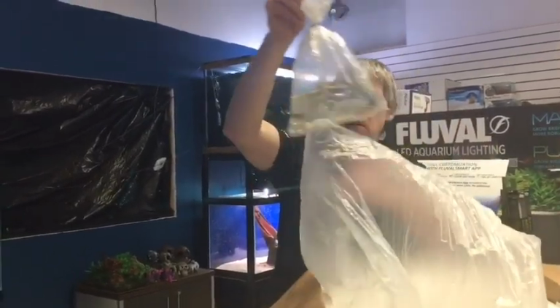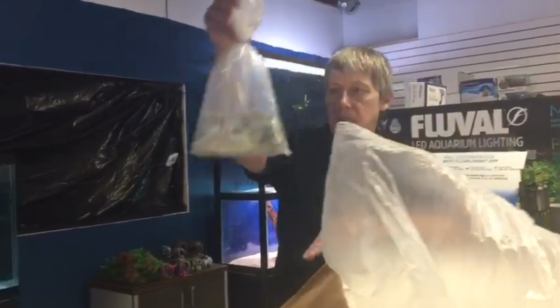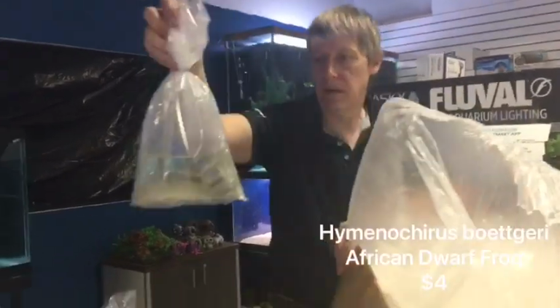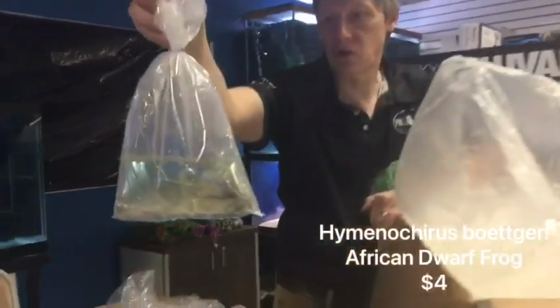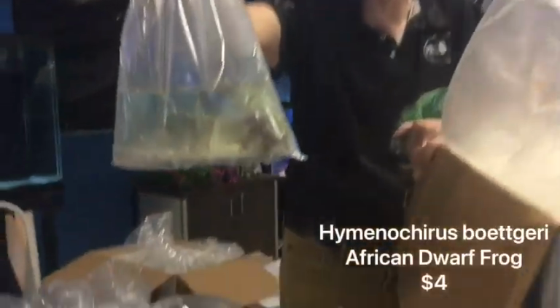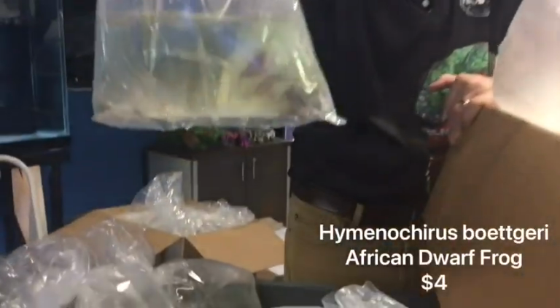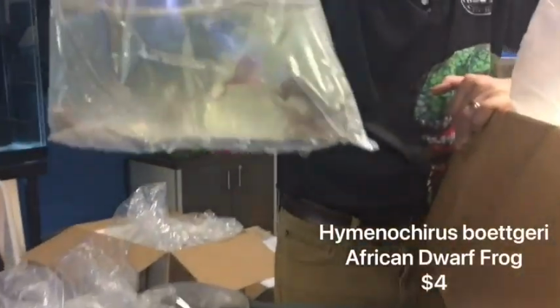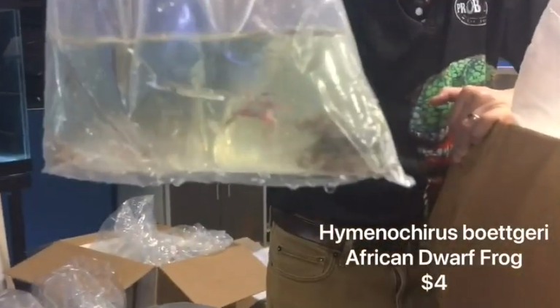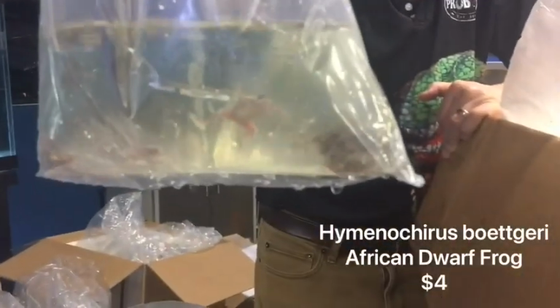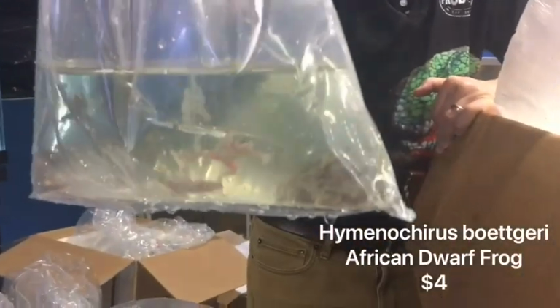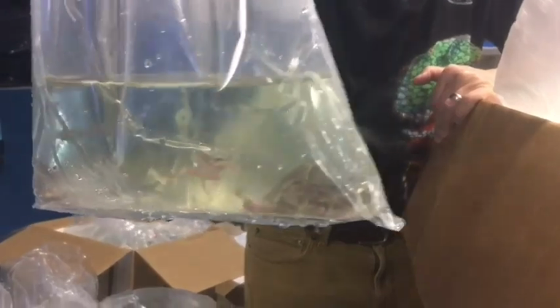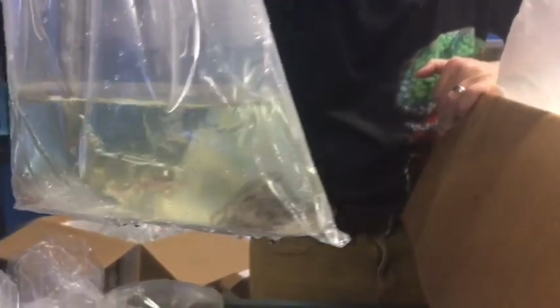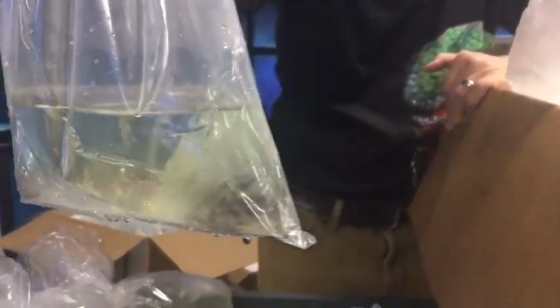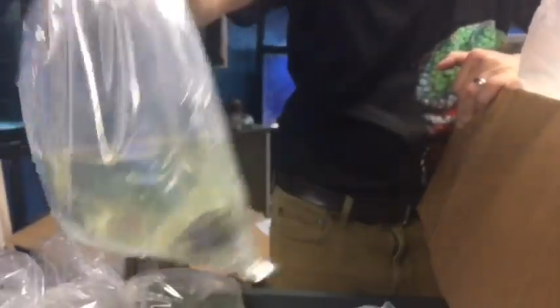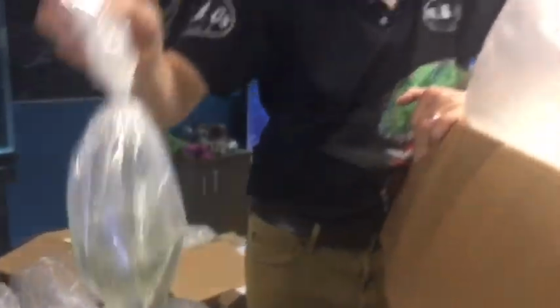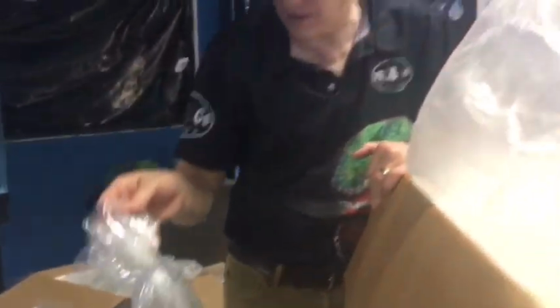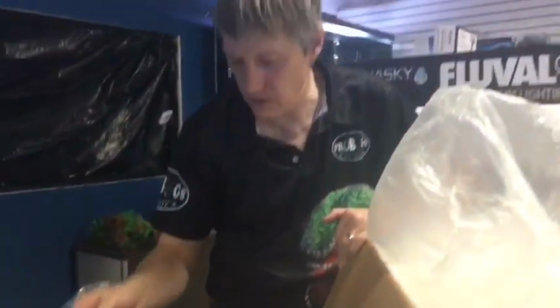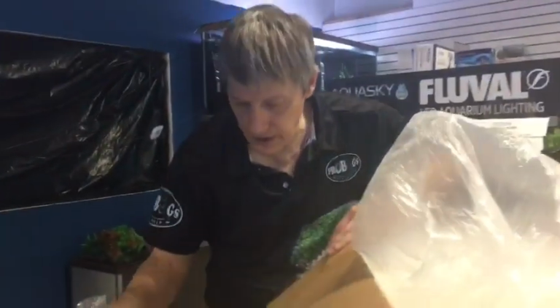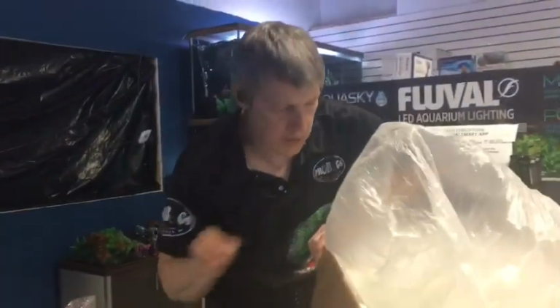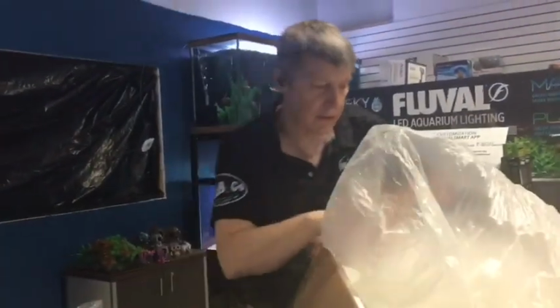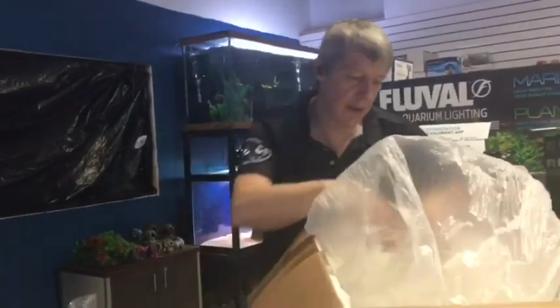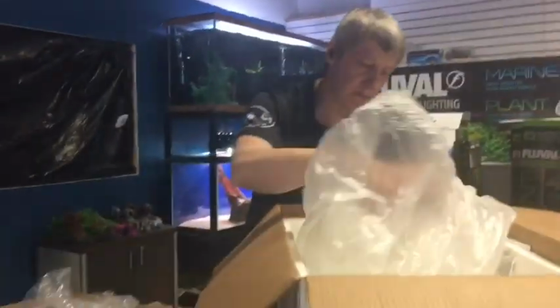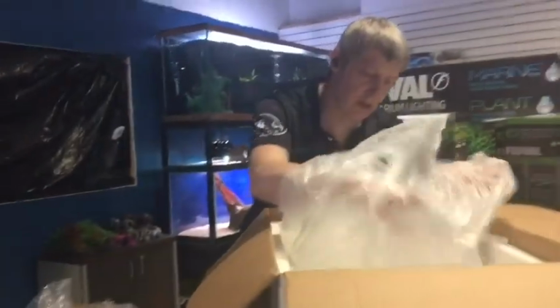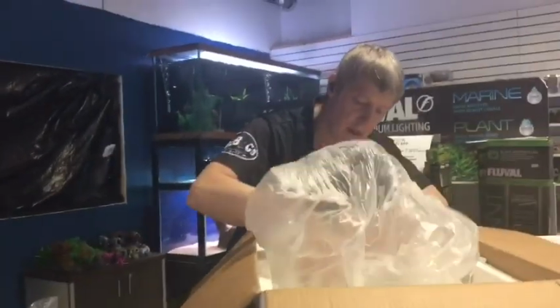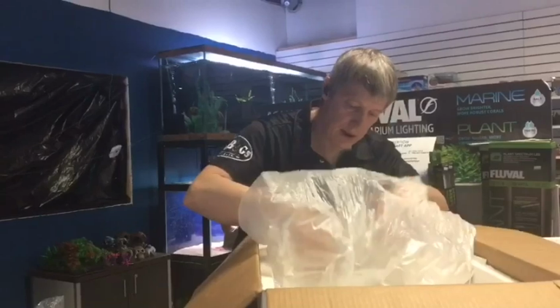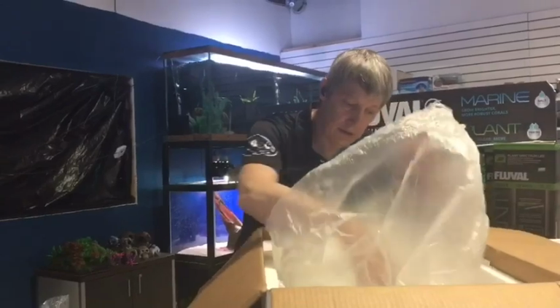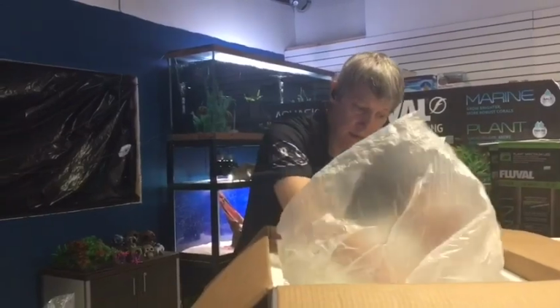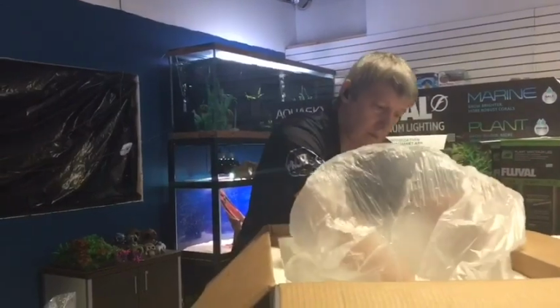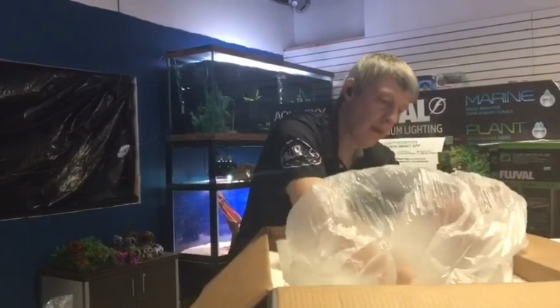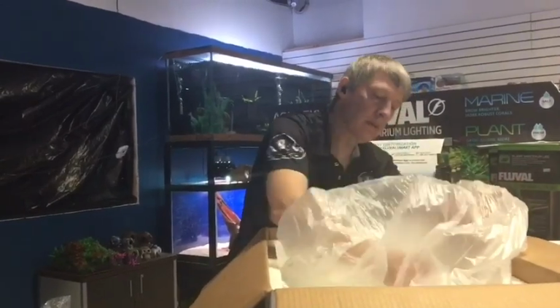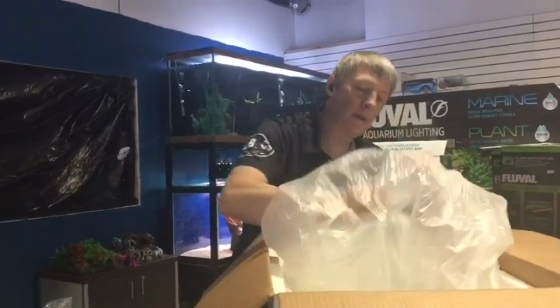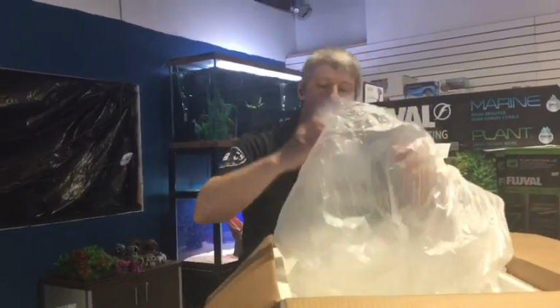Frogs — been in short supply. Nice big ones, actually. I think we paid just a bit more on these than we do on average, but at least we have some to share. Good time to pick up some frogs.